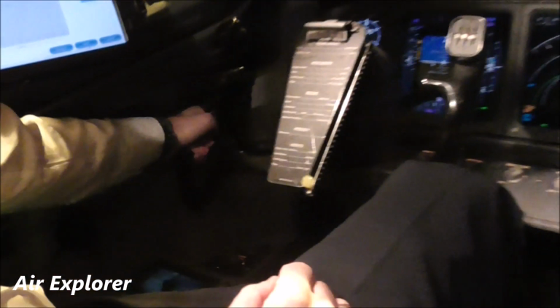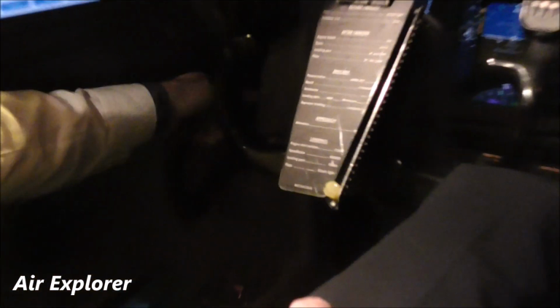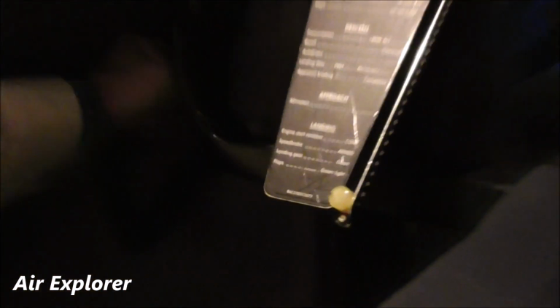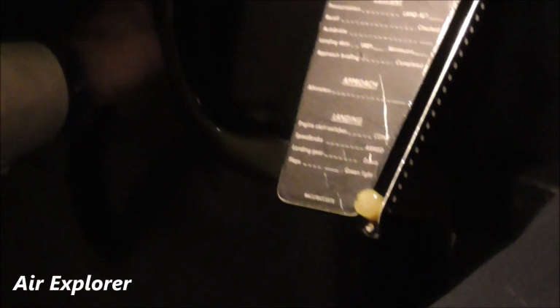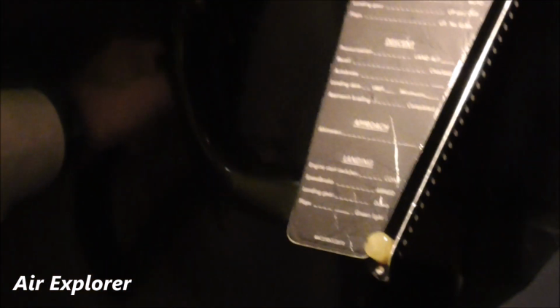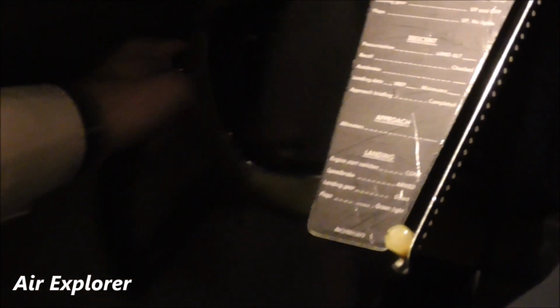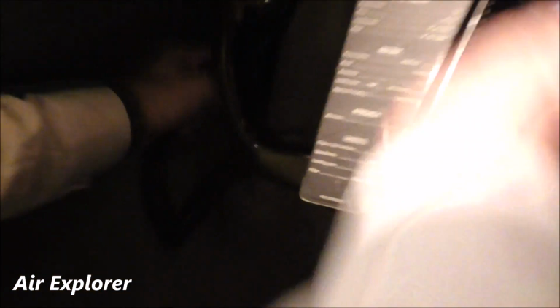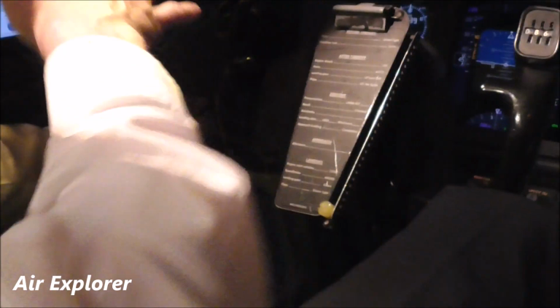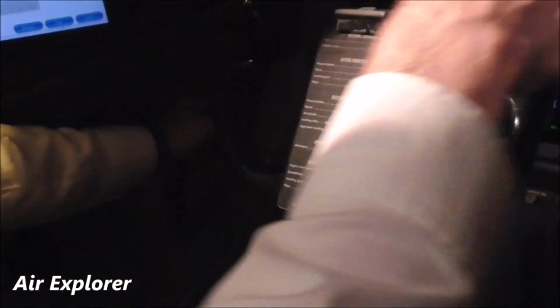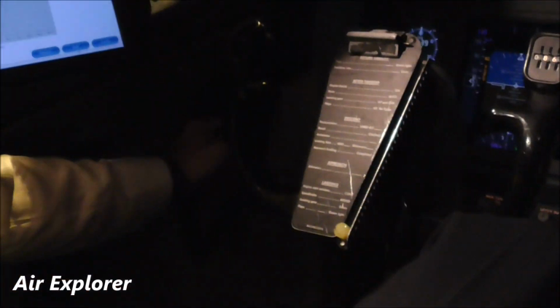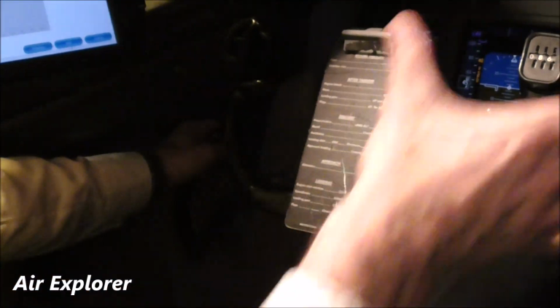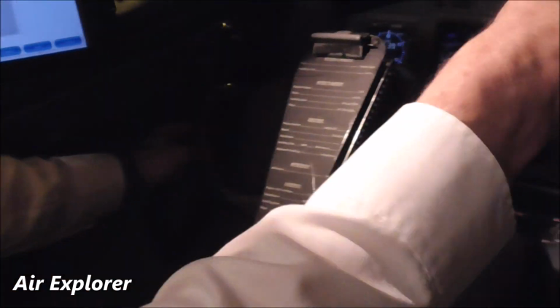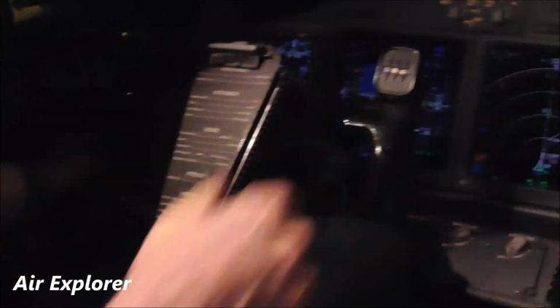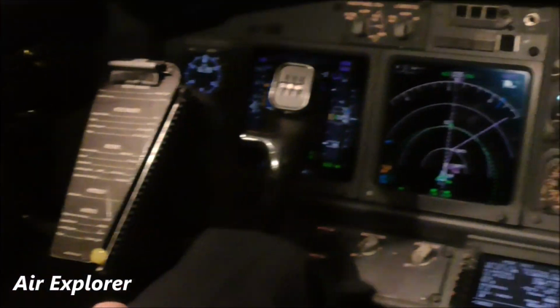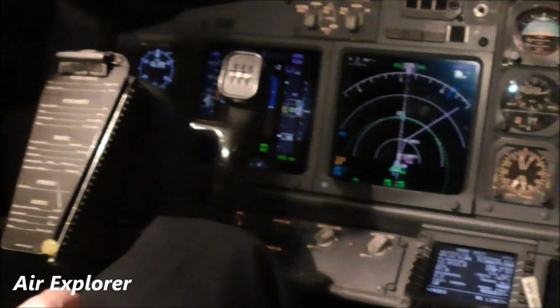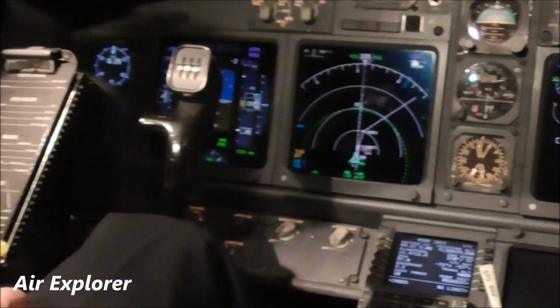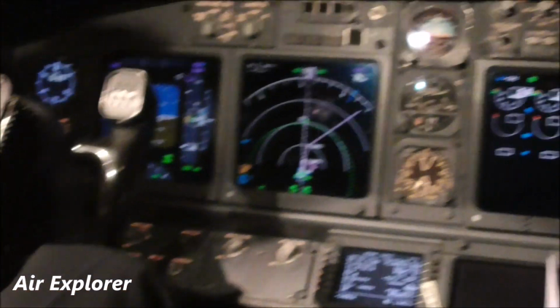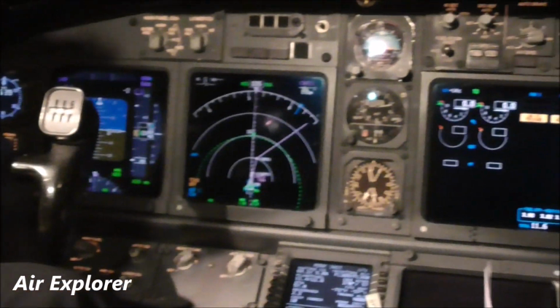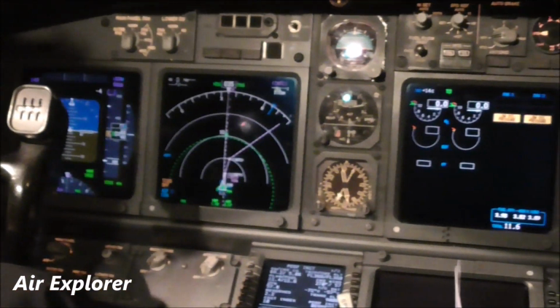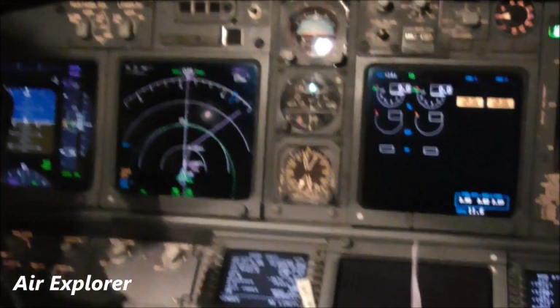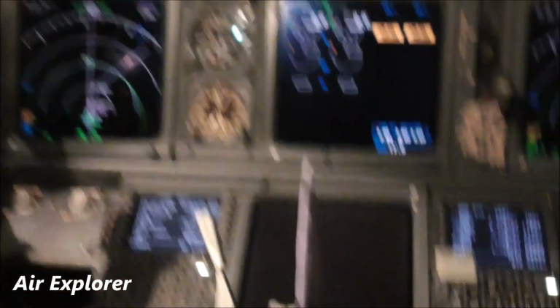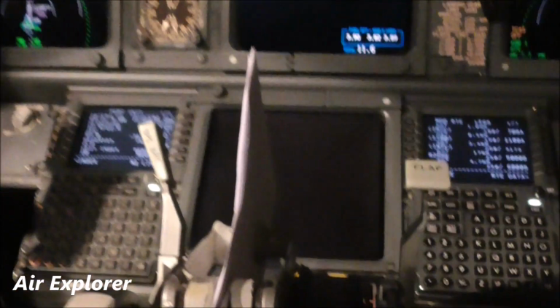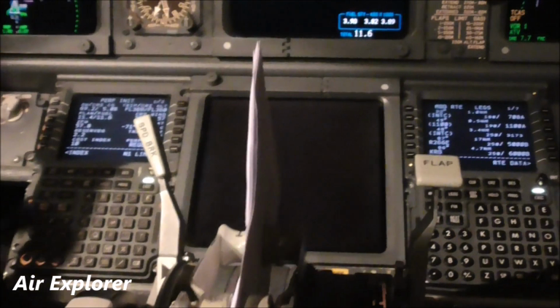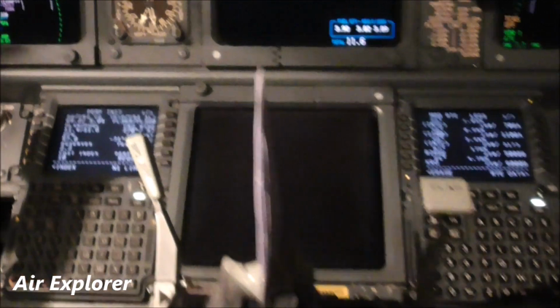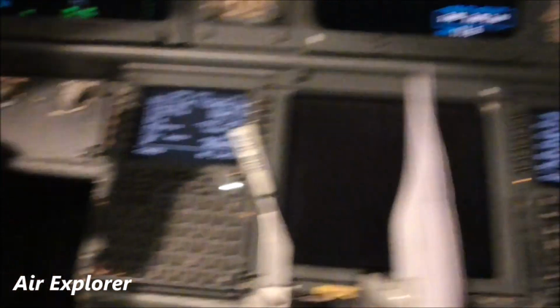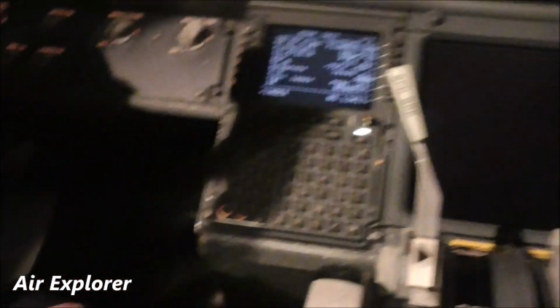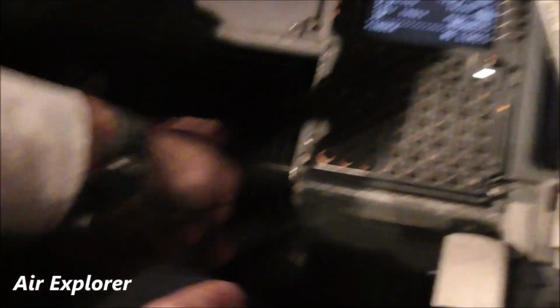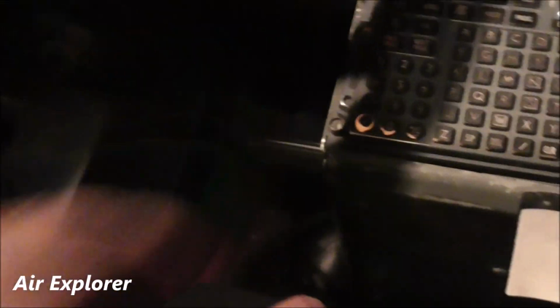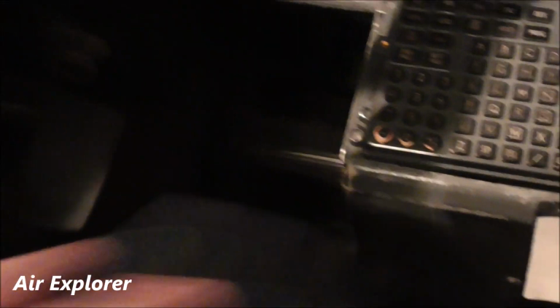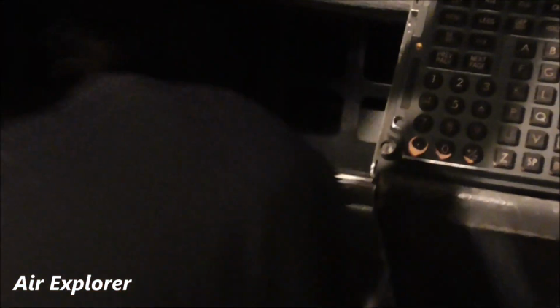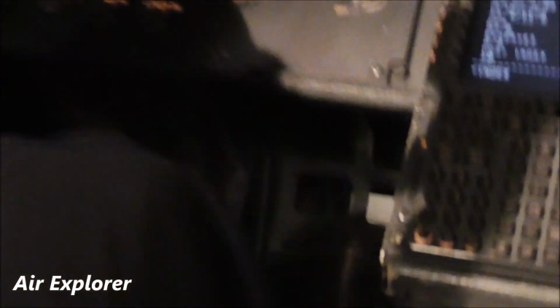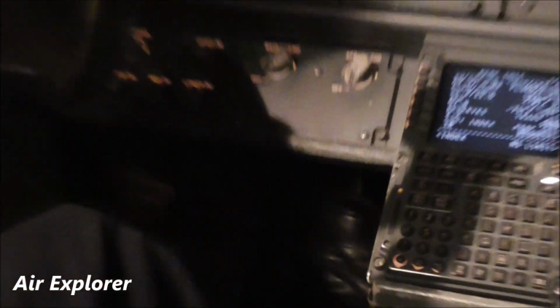This is for steering on the ground. You control the nose gear with it. The pedals? Well this is the rudder pedal.